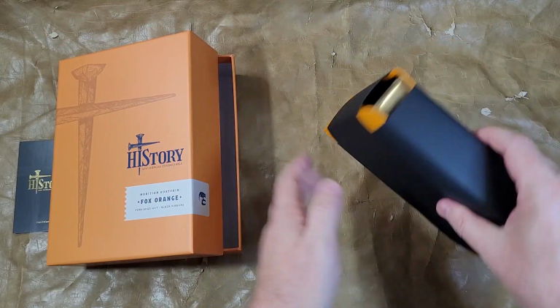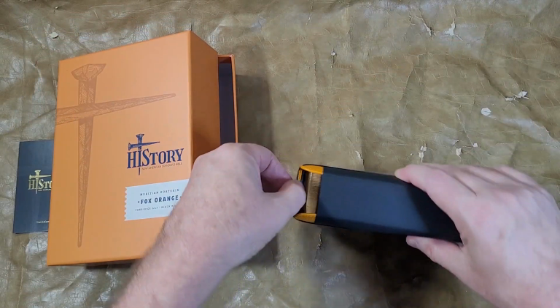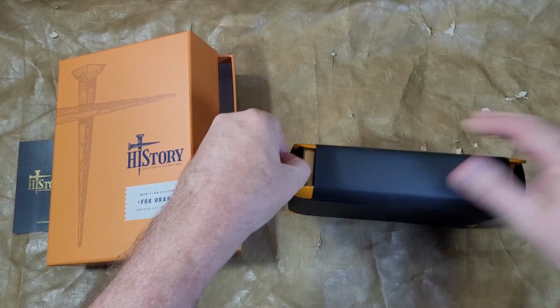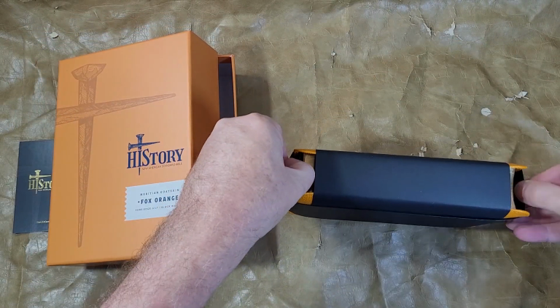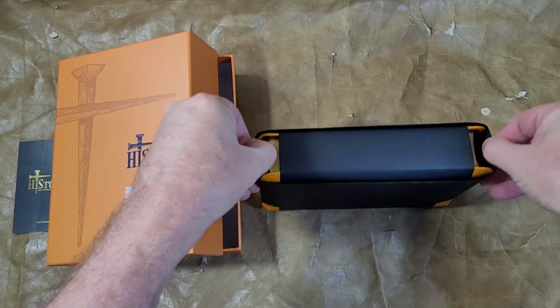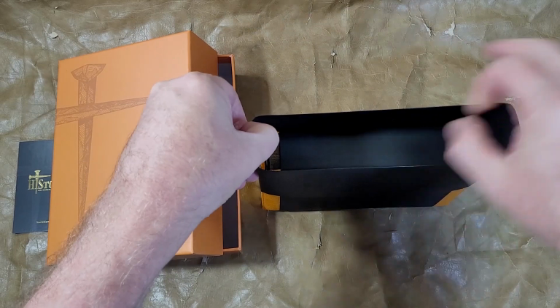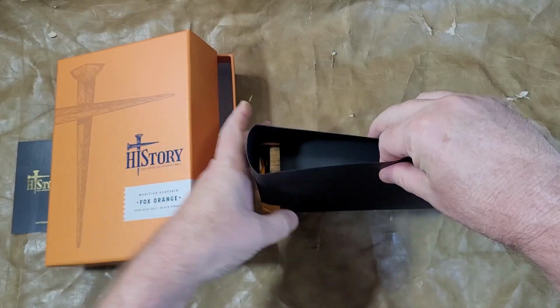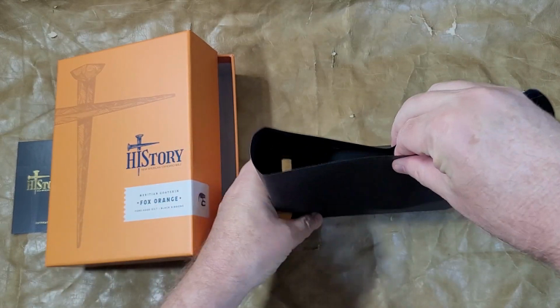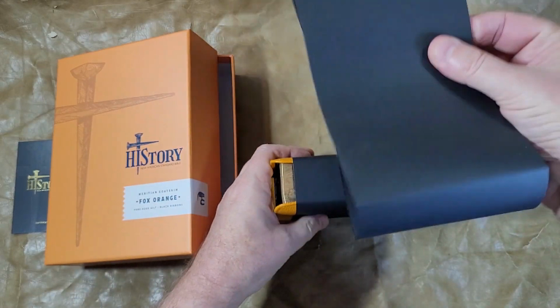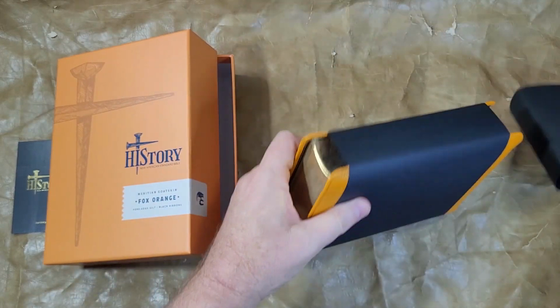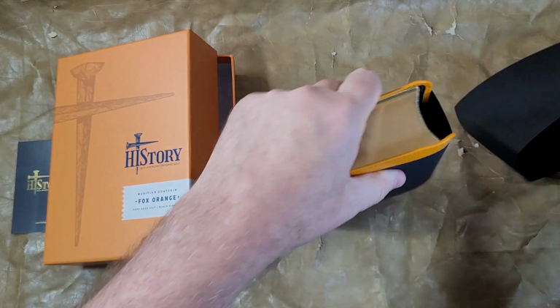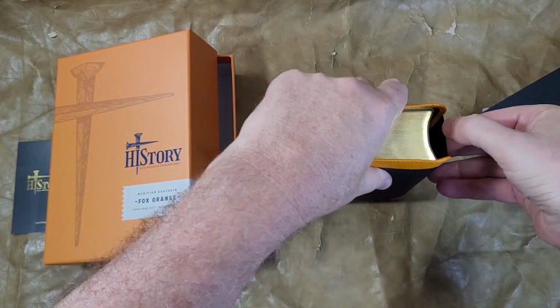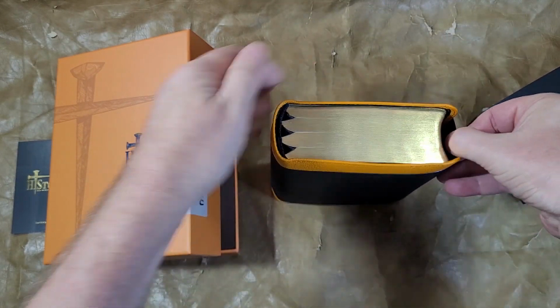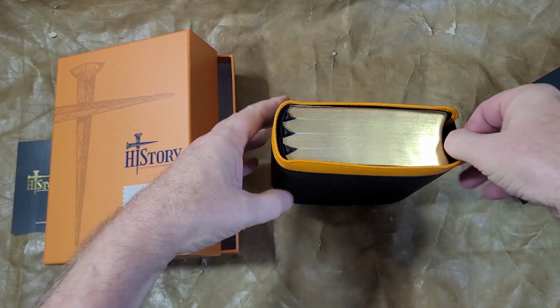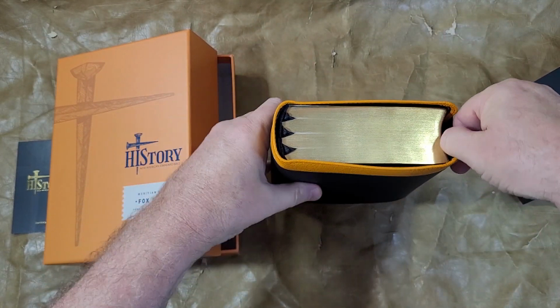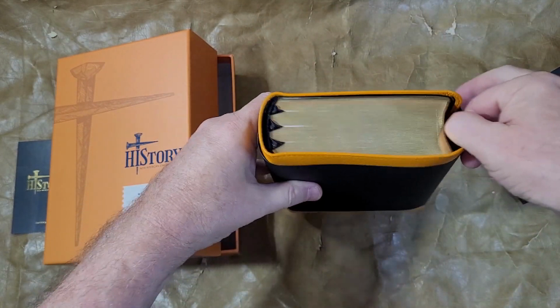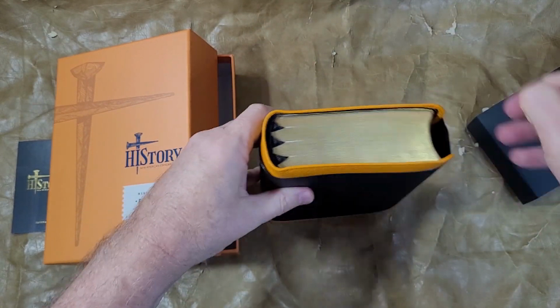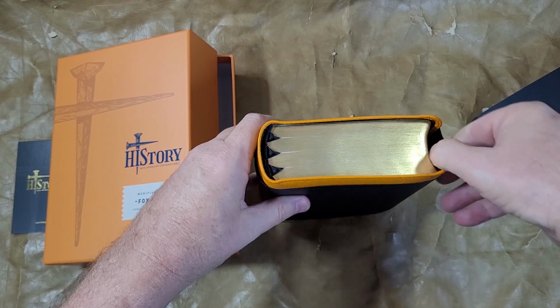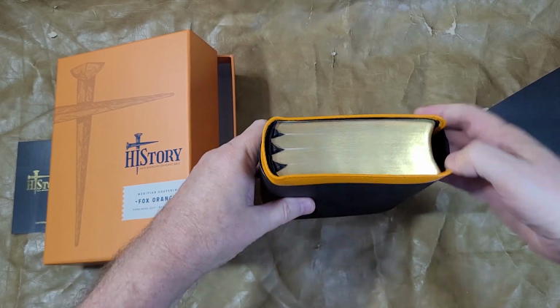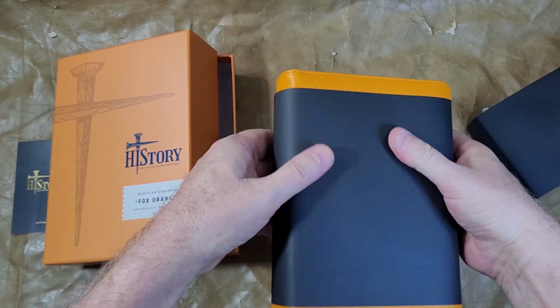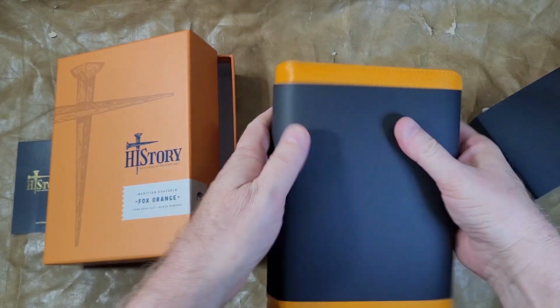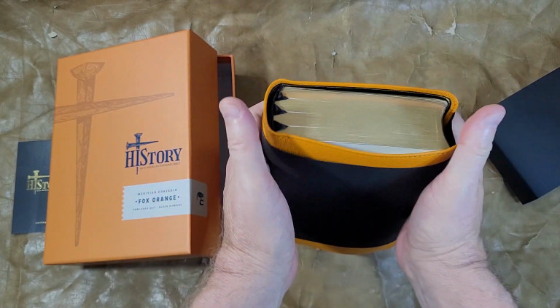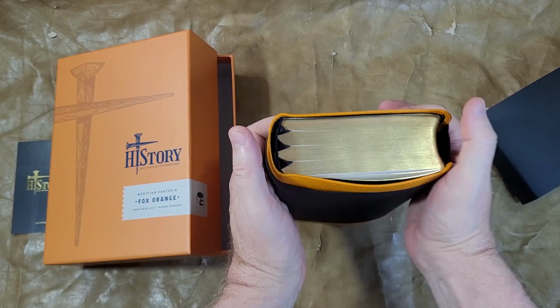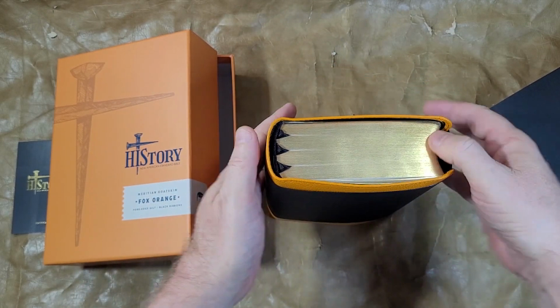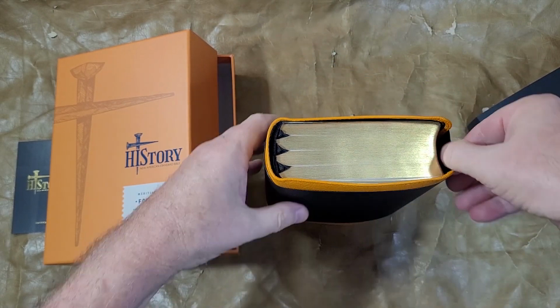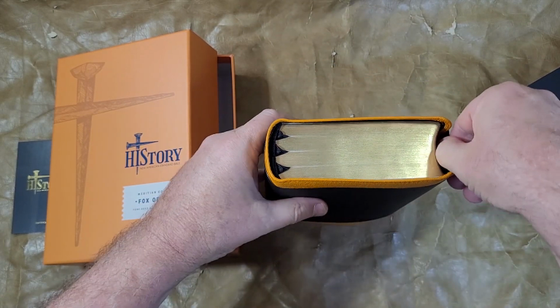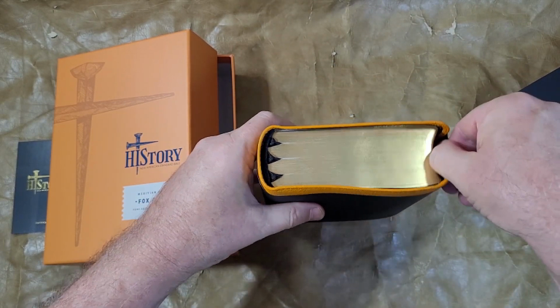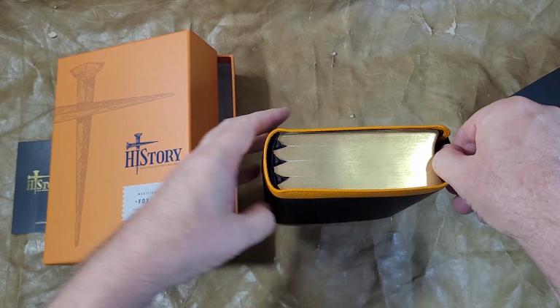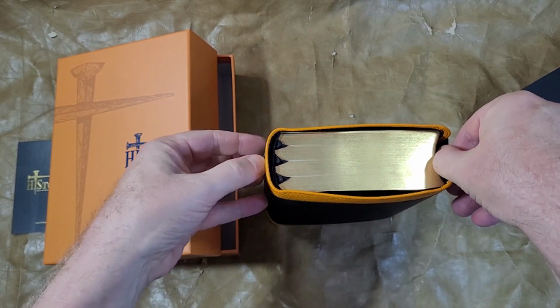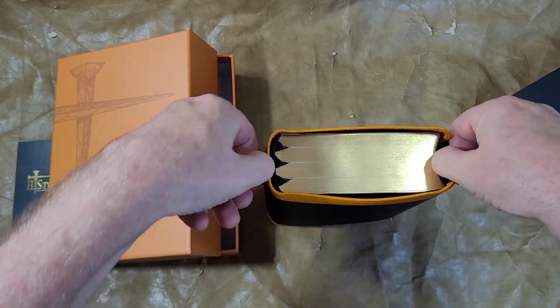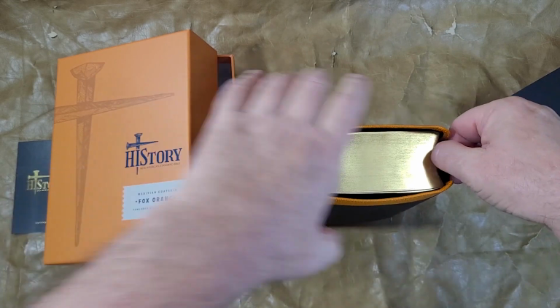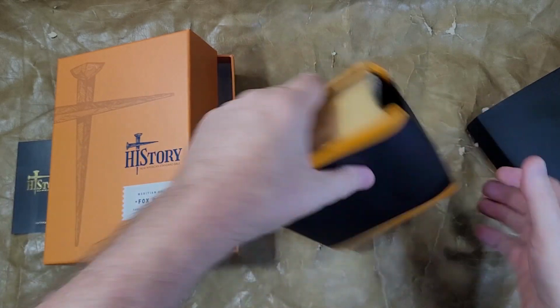Good sturdy box — I appreciate a good sturdy box, I always have. And then our standard wrapping, the thick paper. Let's see — three ribbons. That's a good orange too, I like that.